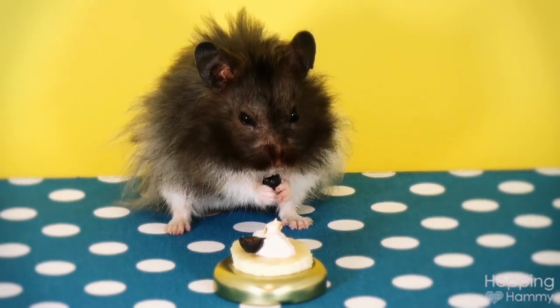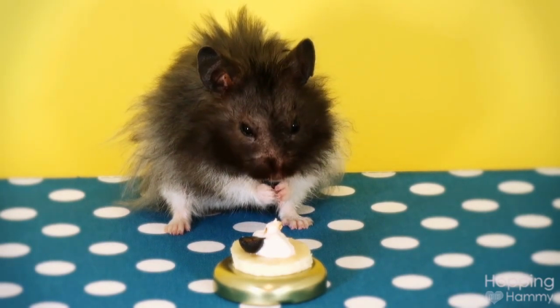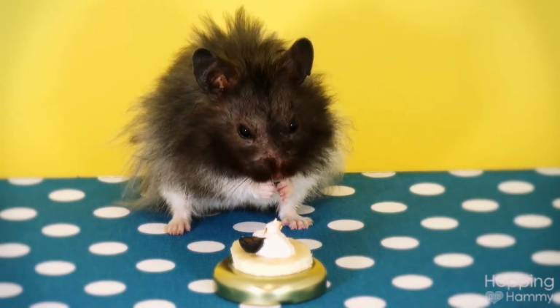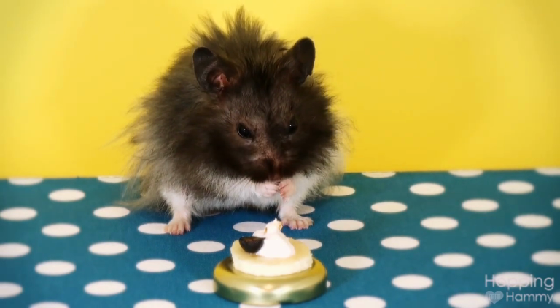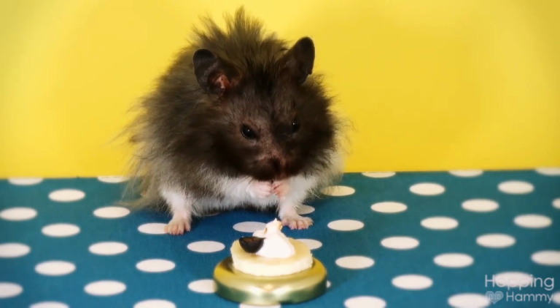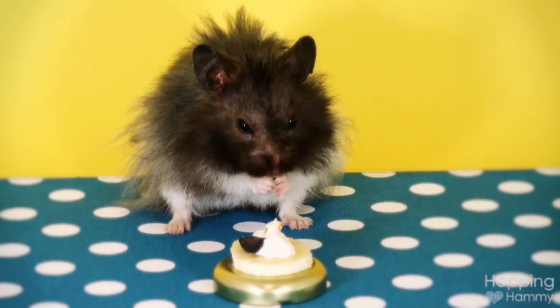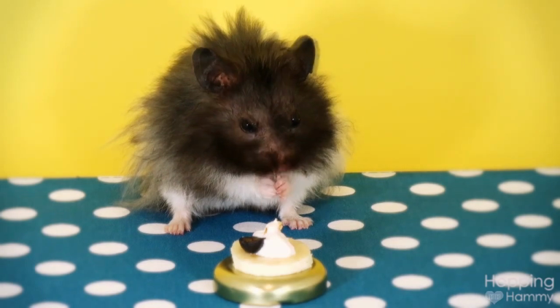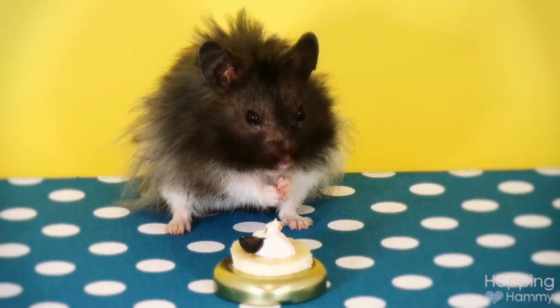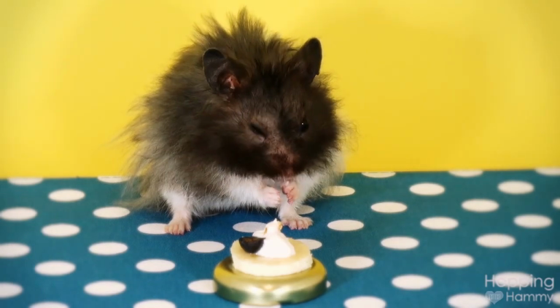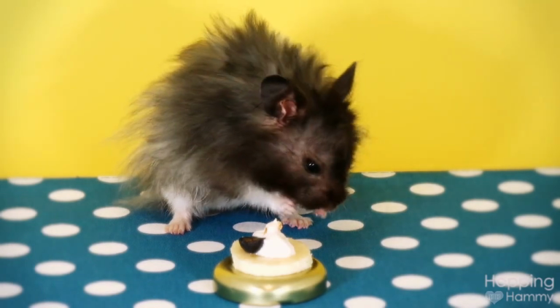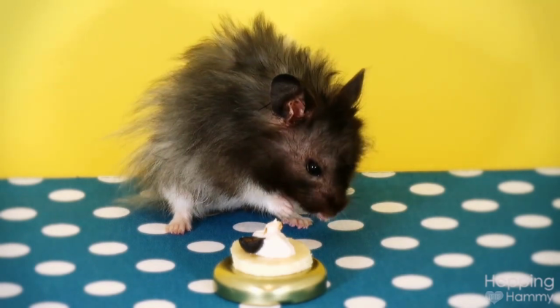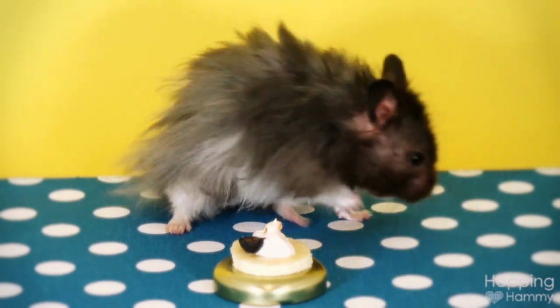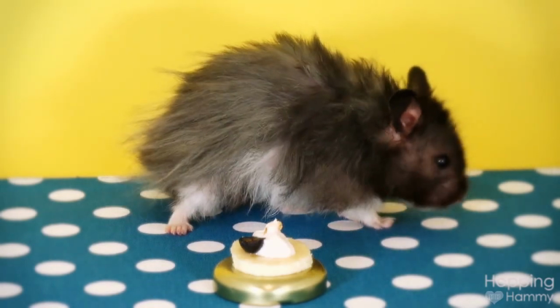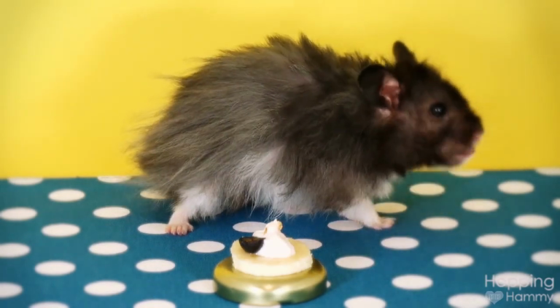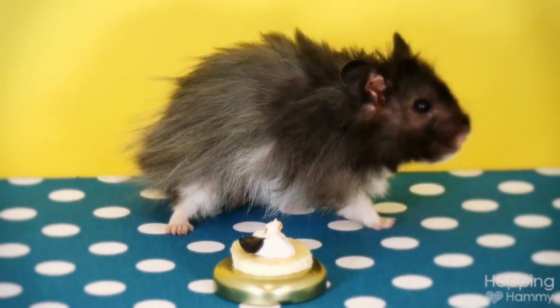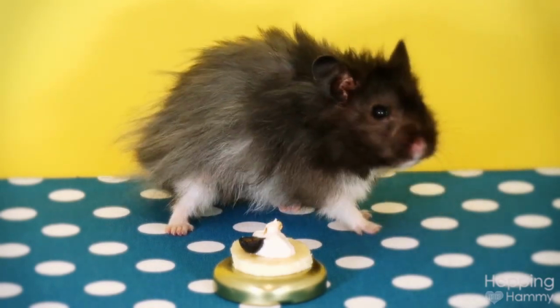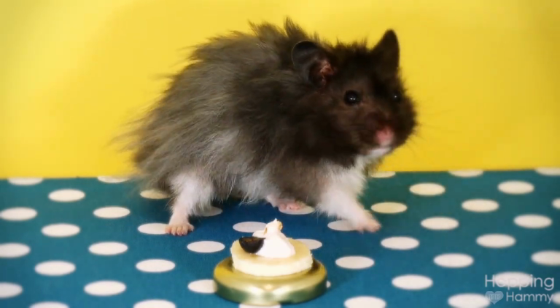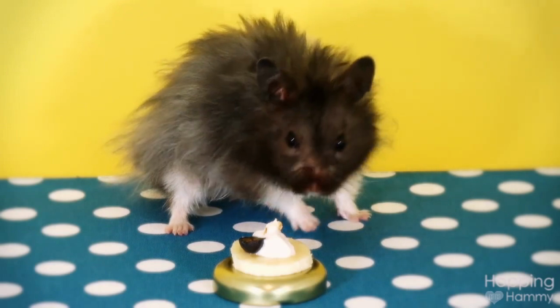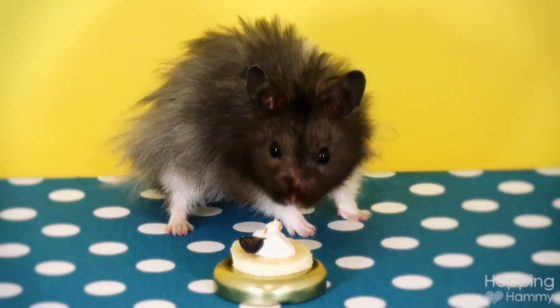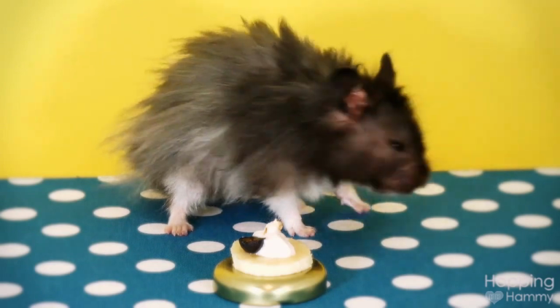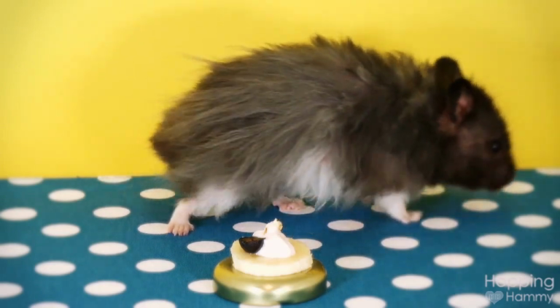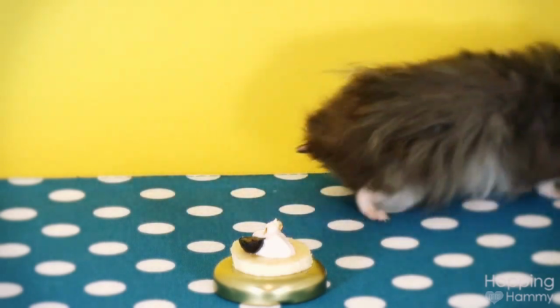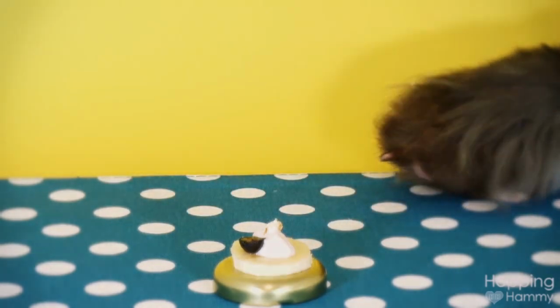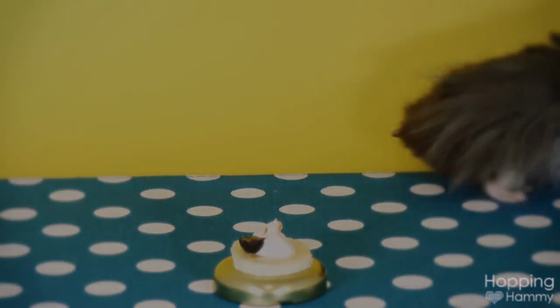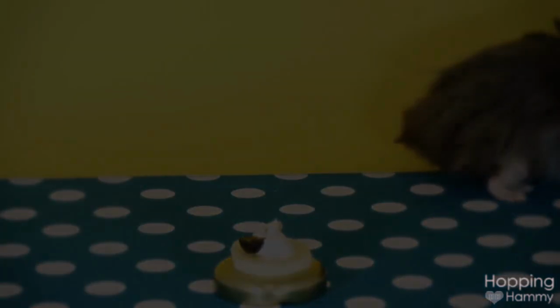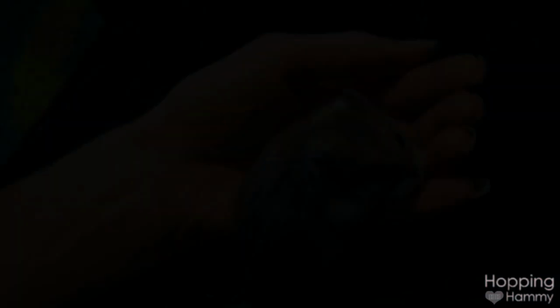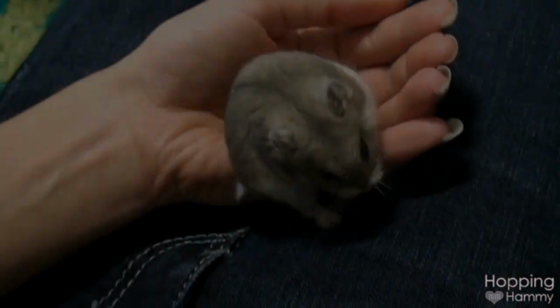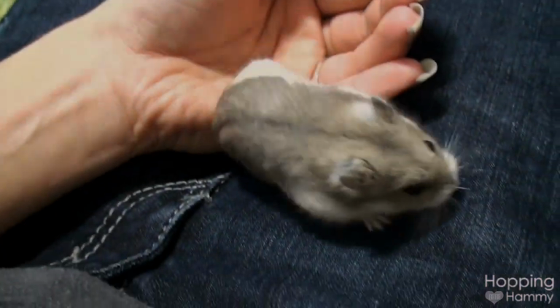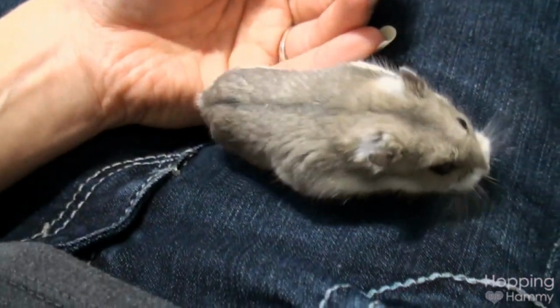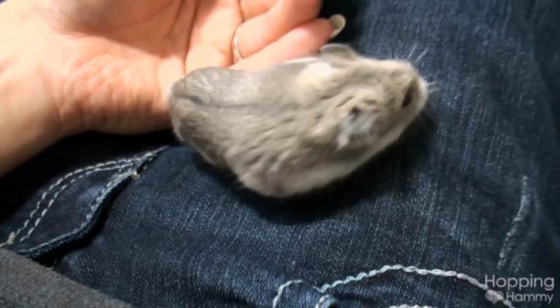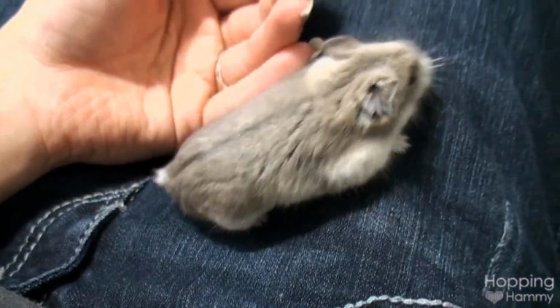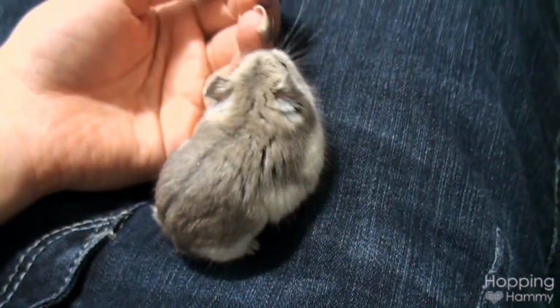I don't think he was too crazy about it, but I gave him a yogurt drop after and then he seemed happy. So that's pretty much what's going on with Yodel. Strudel is doing really well also — she's as social as ever and very friendly.